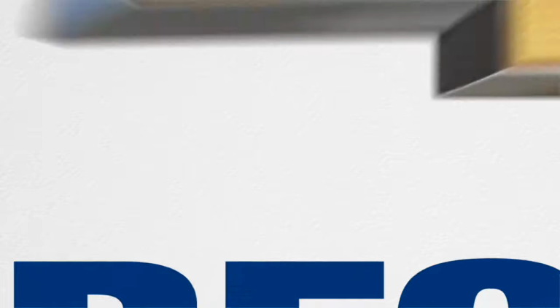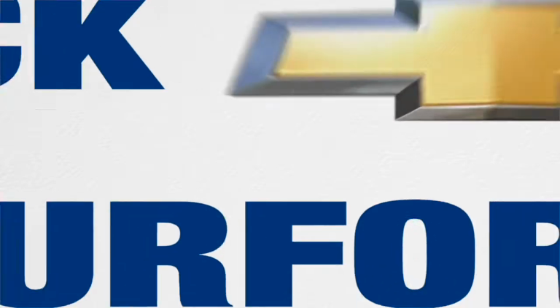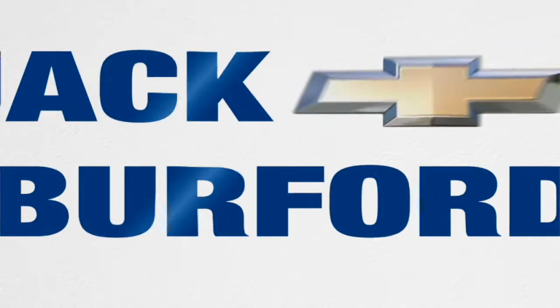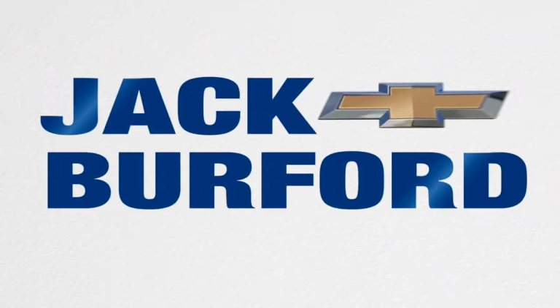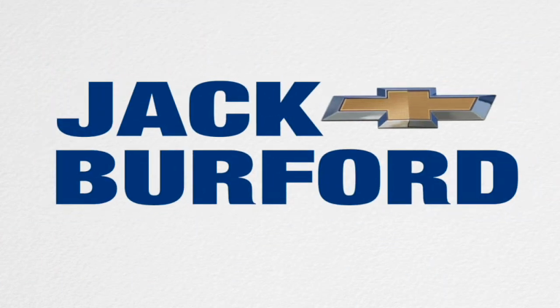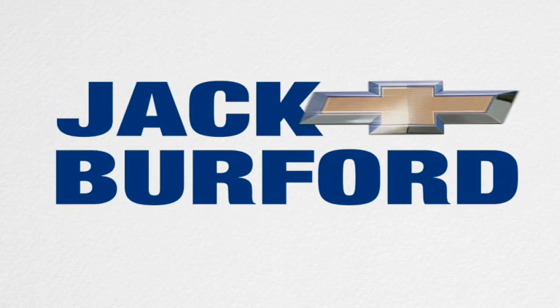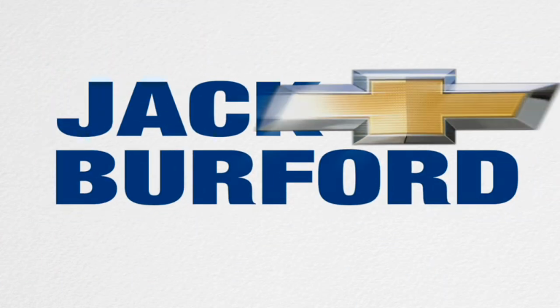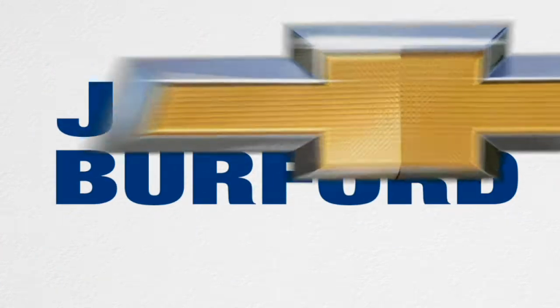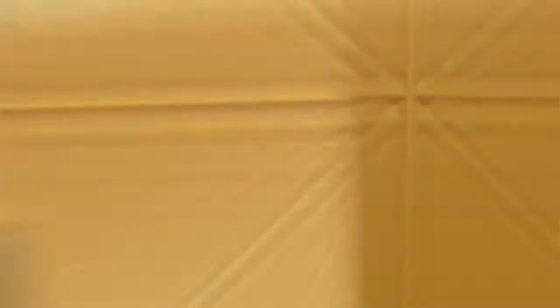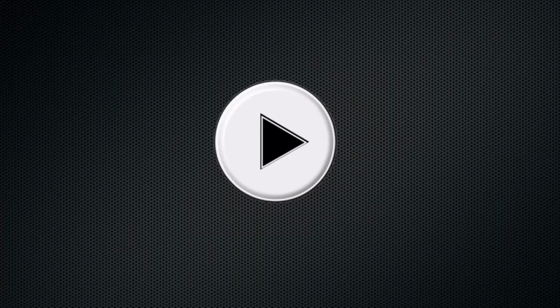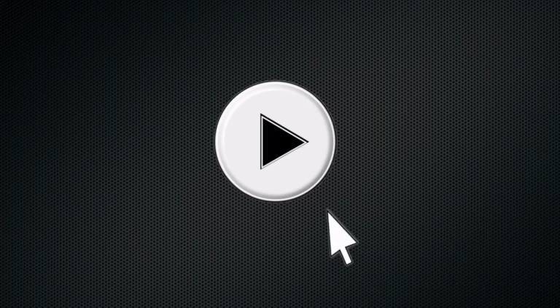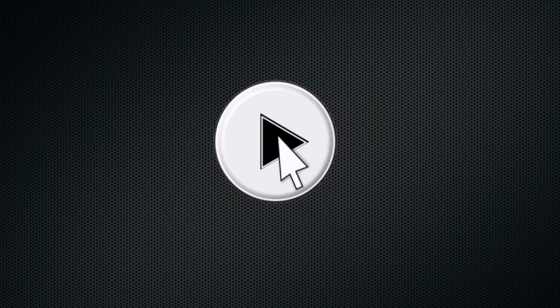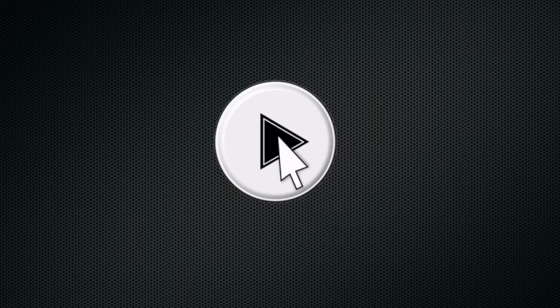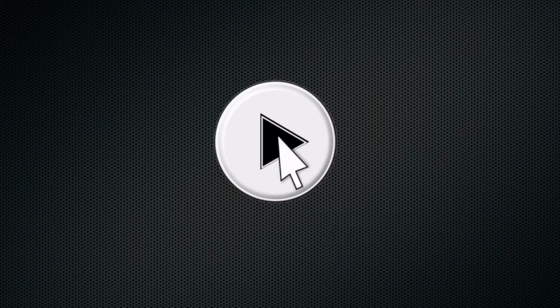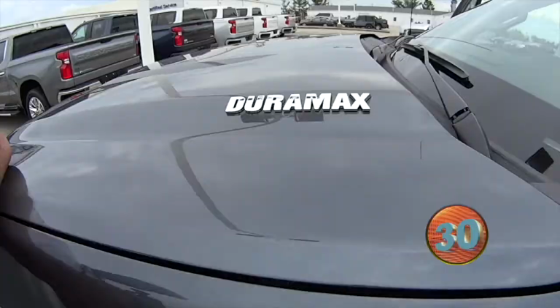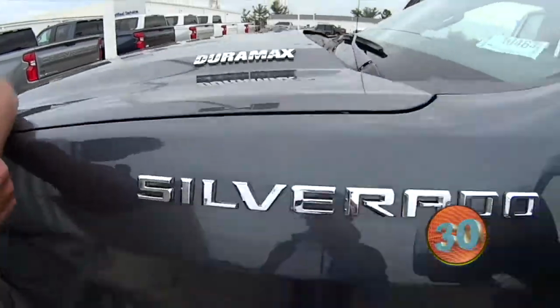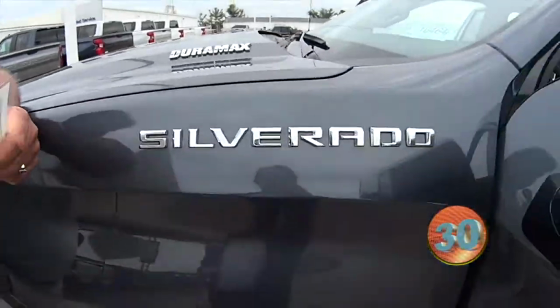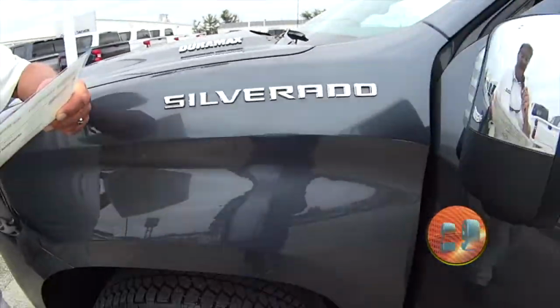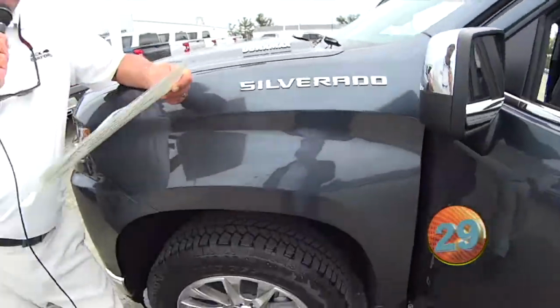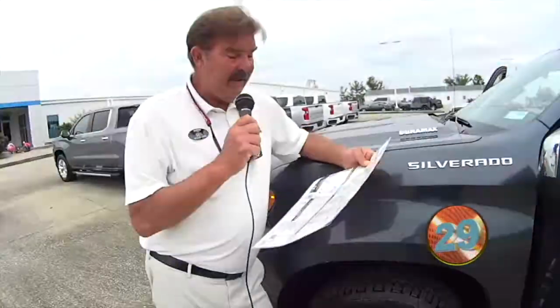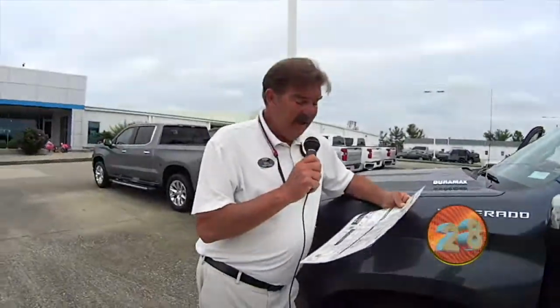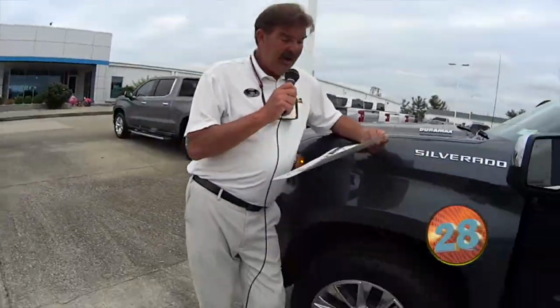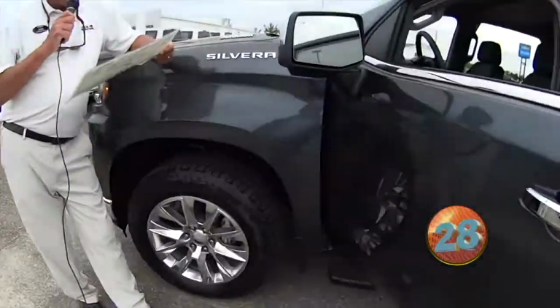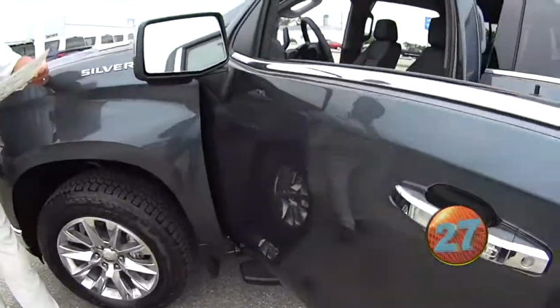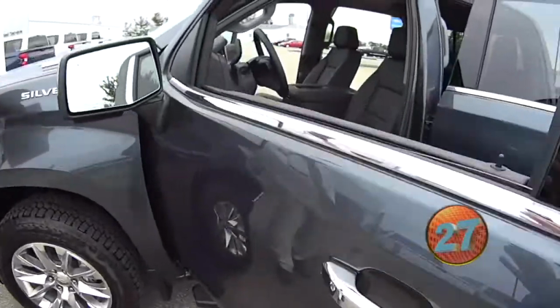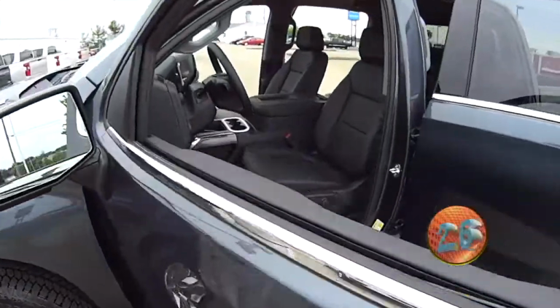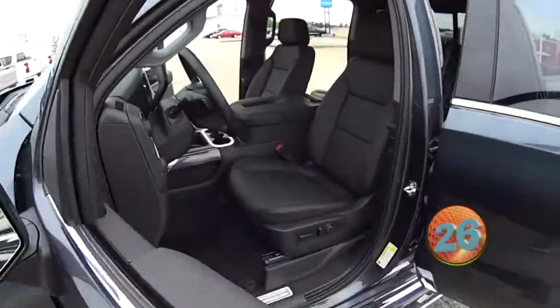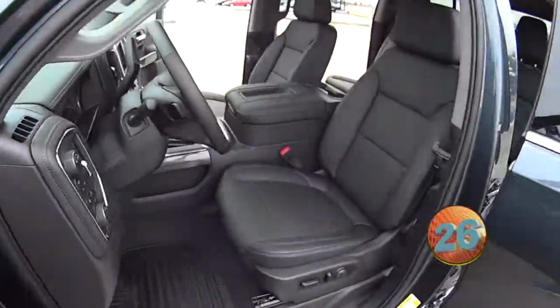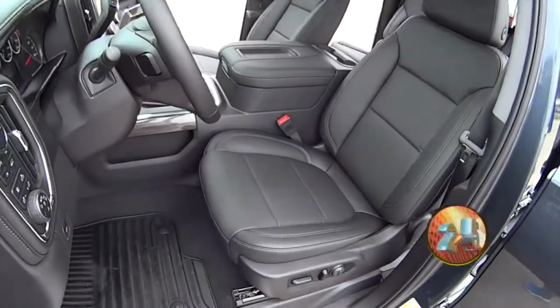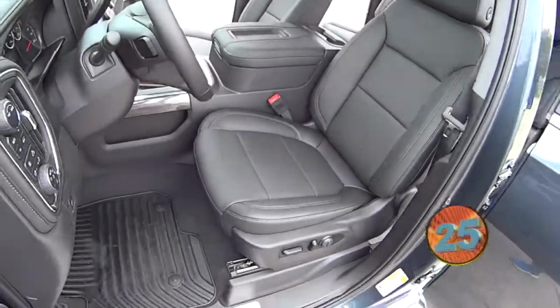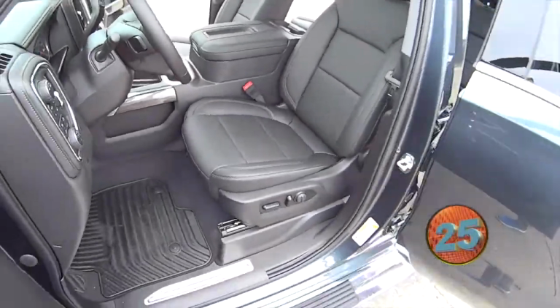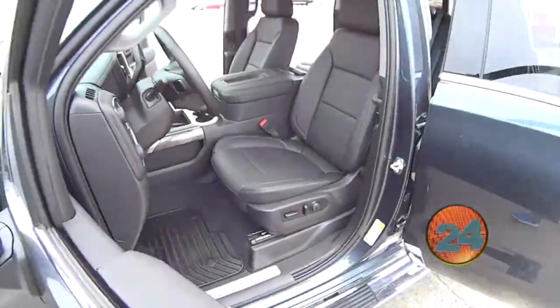Welcome to the Jack Burford Chevy 30-second walk-around. This is a 2020 LTZ Shadow Gray Silverado, and it does have the 3.0 turbo diesel engine.